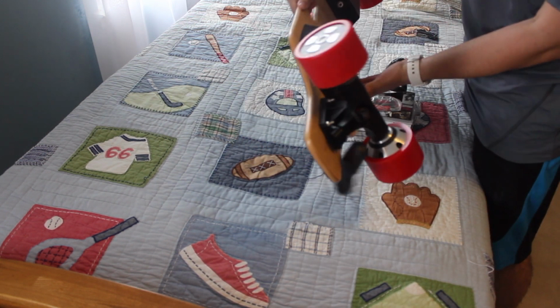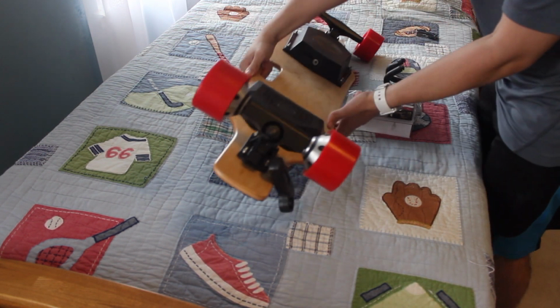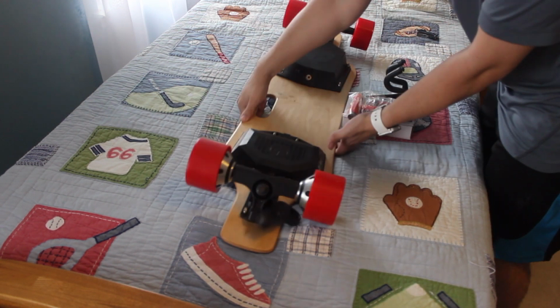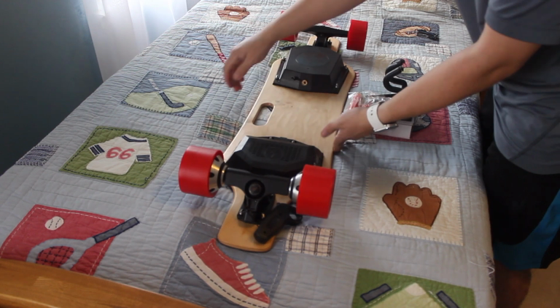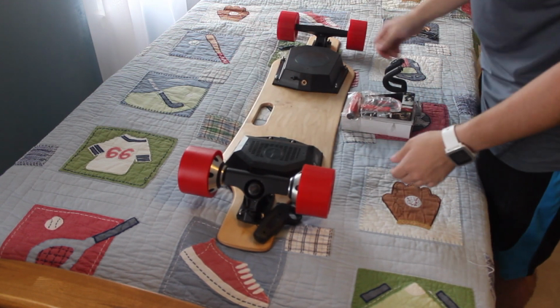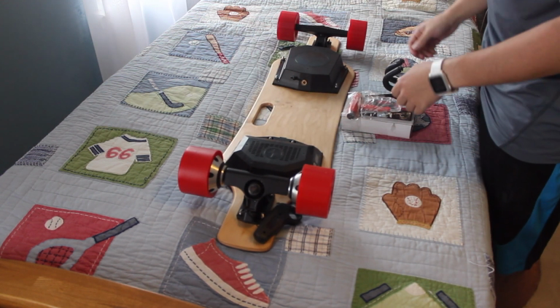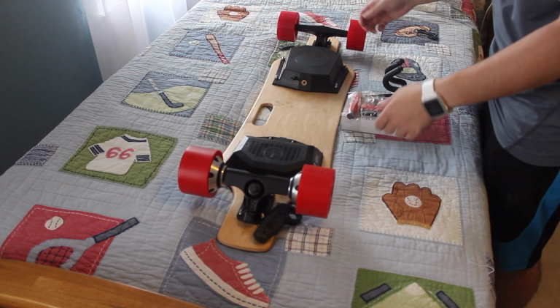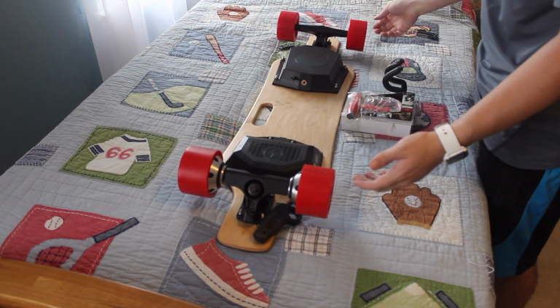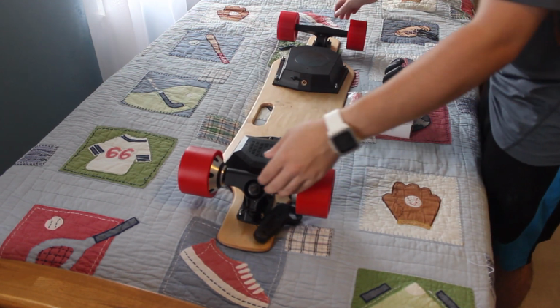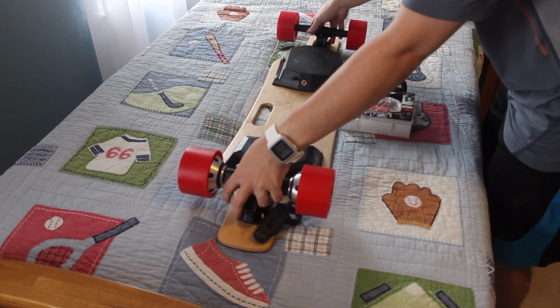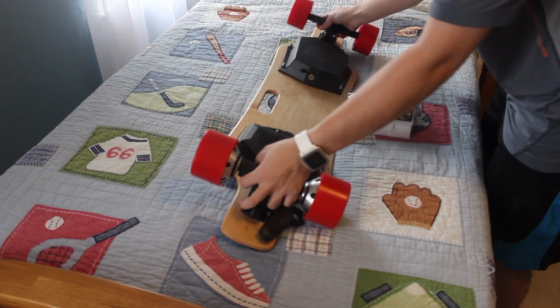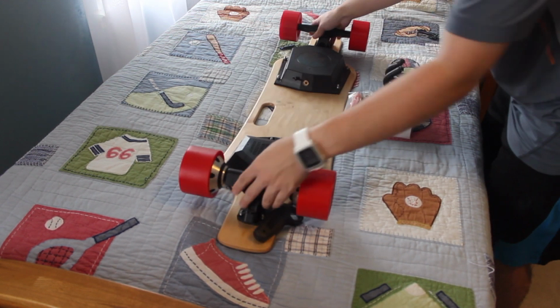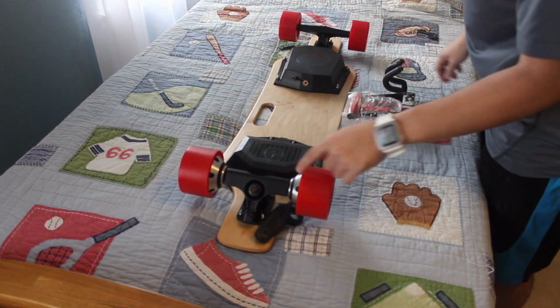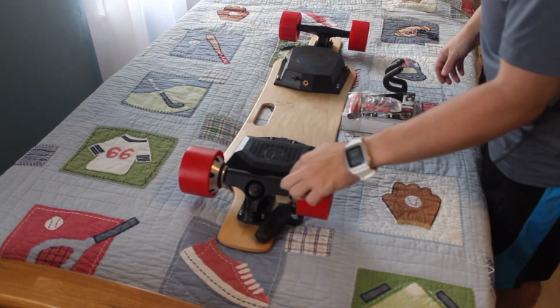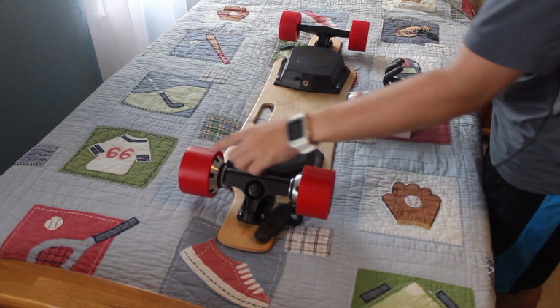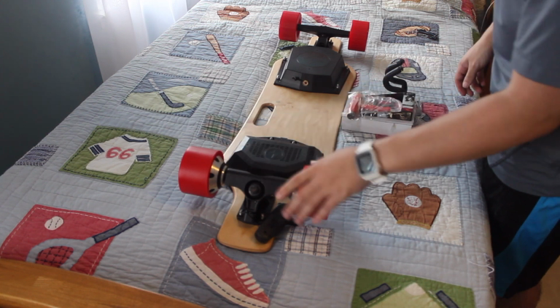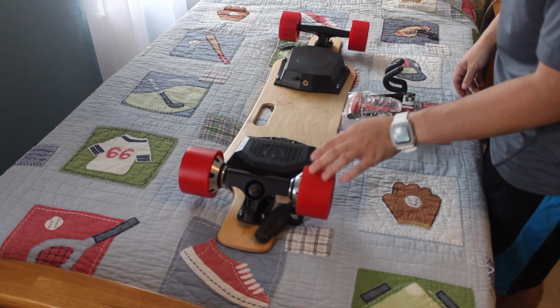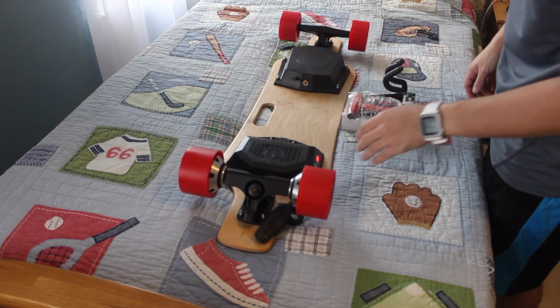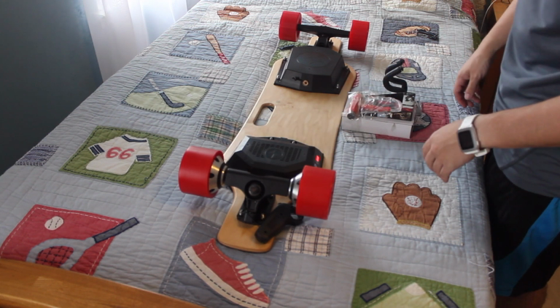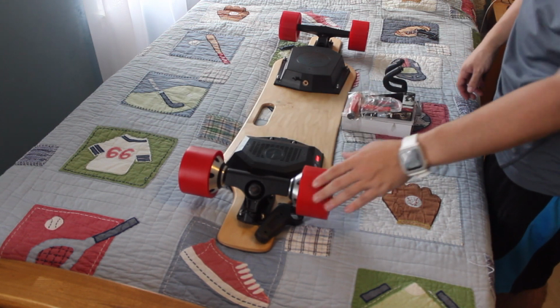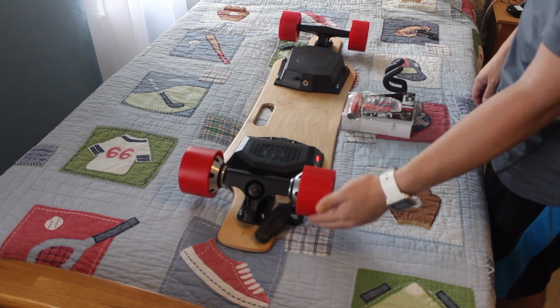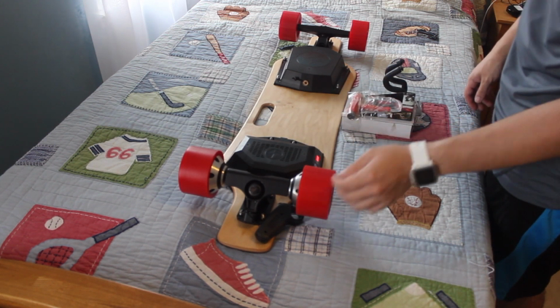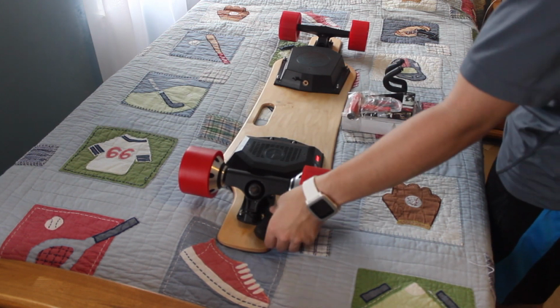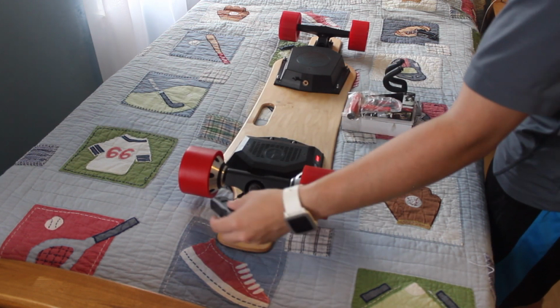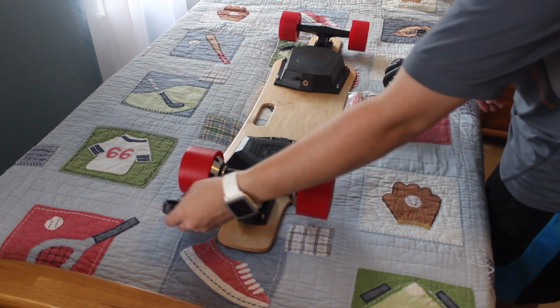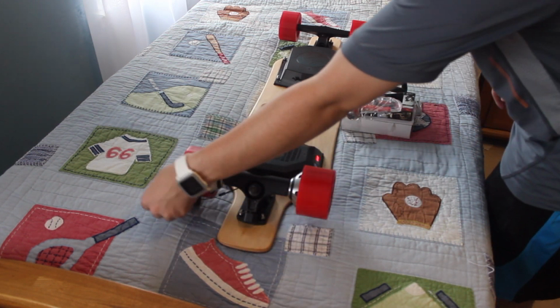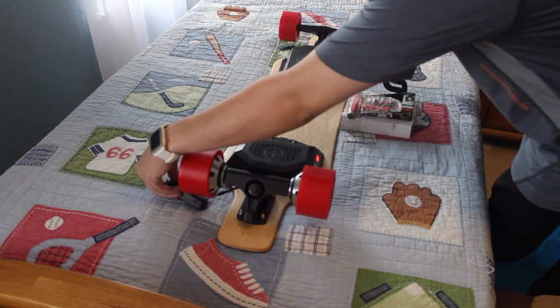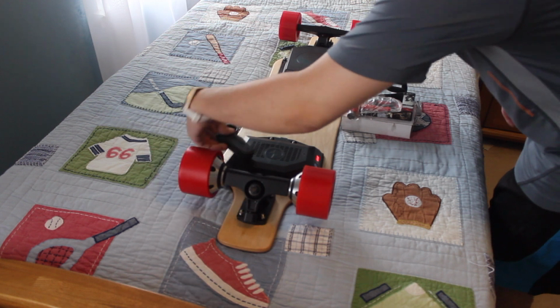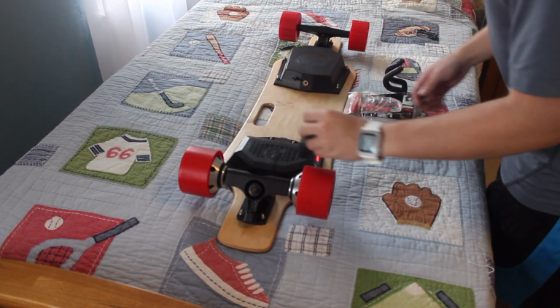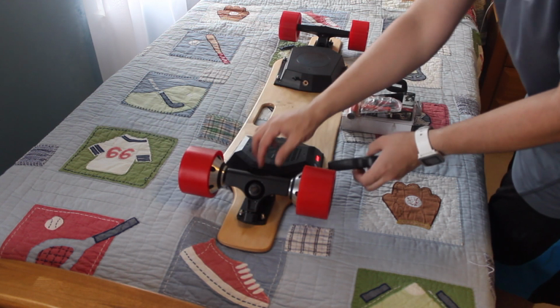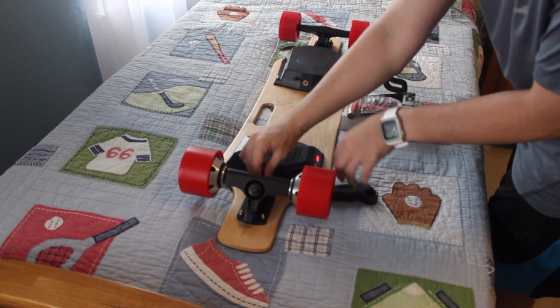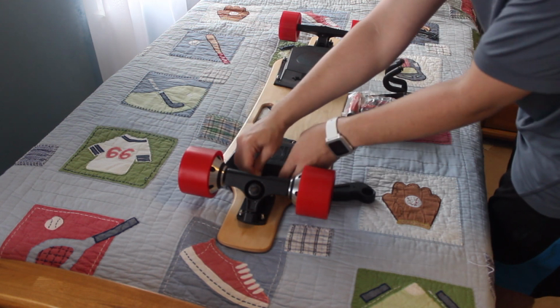Got a nice heft to it. This is the one without the new grip tape. Dual motors. I just got to charge too — the new automatic on.